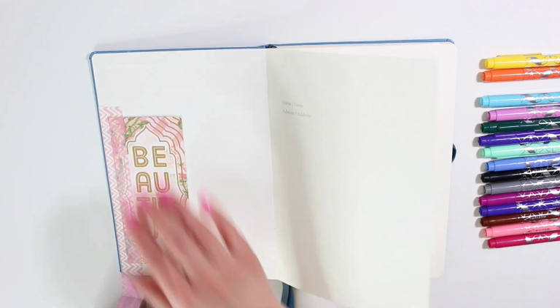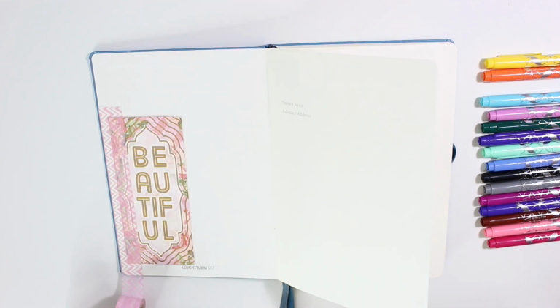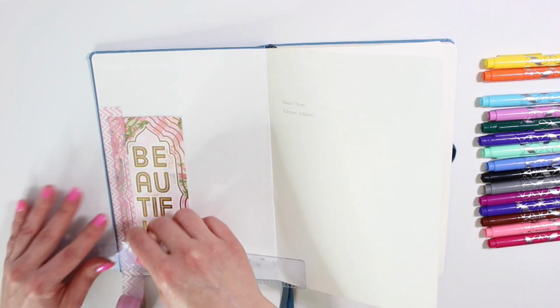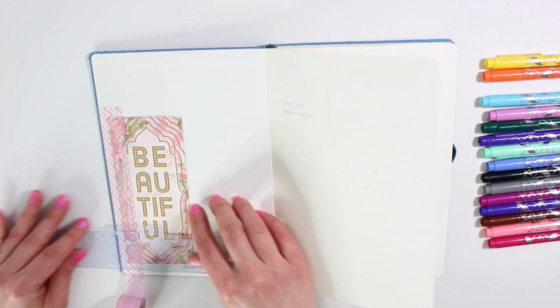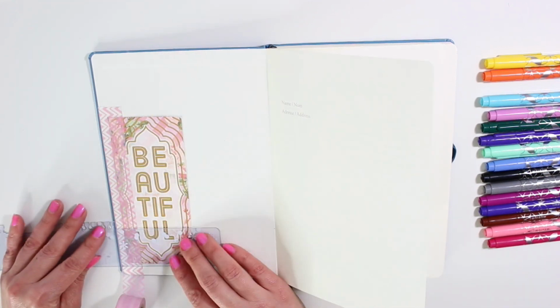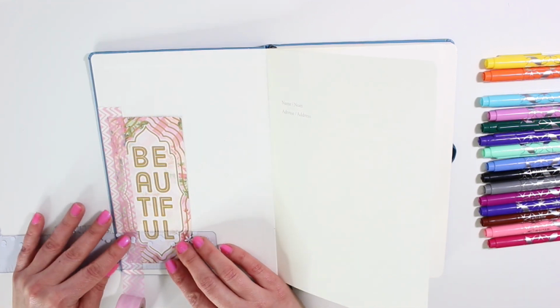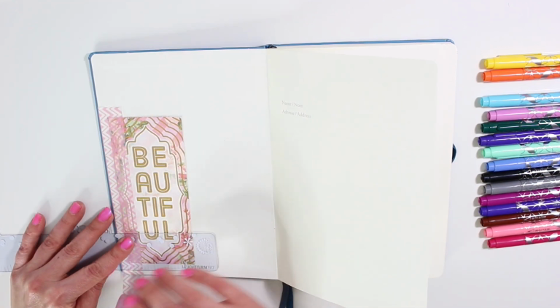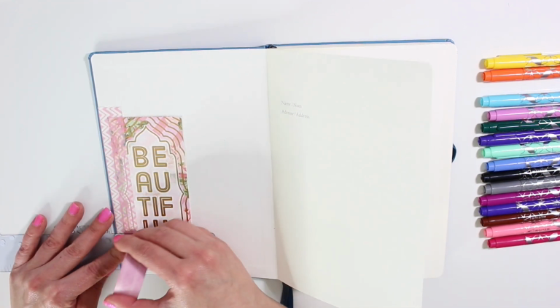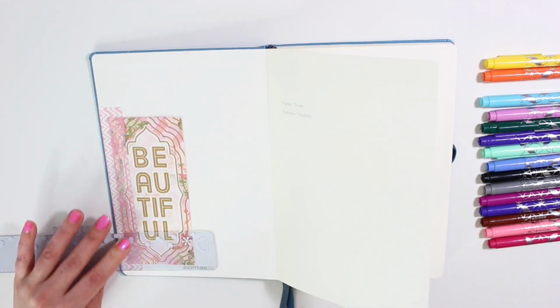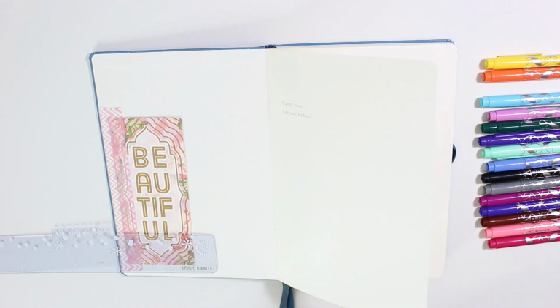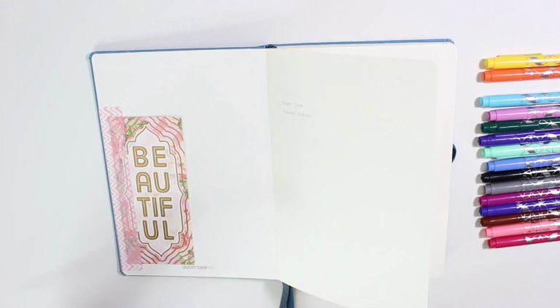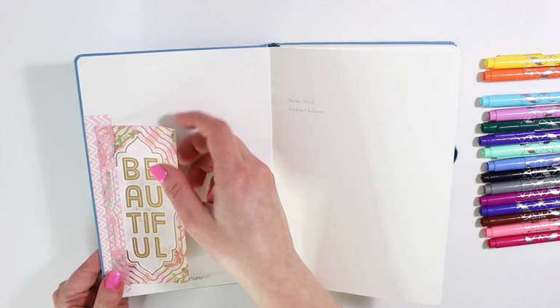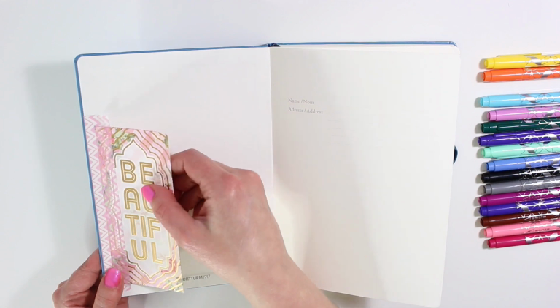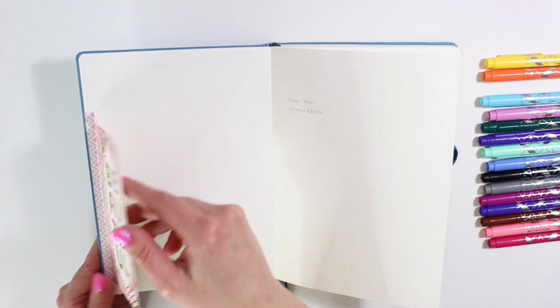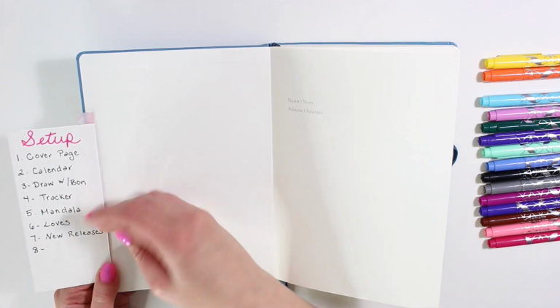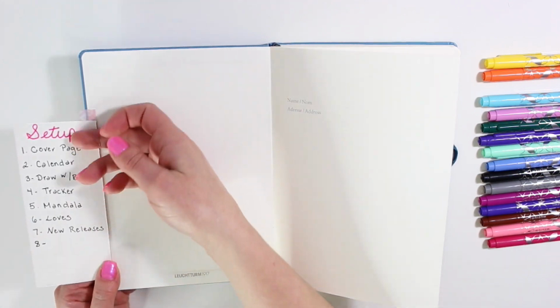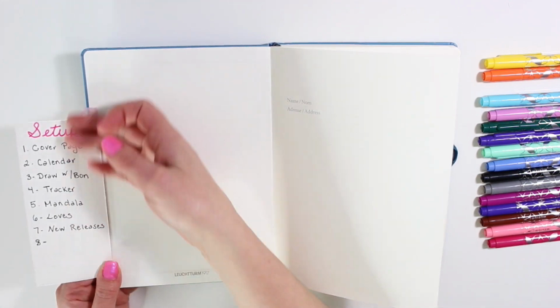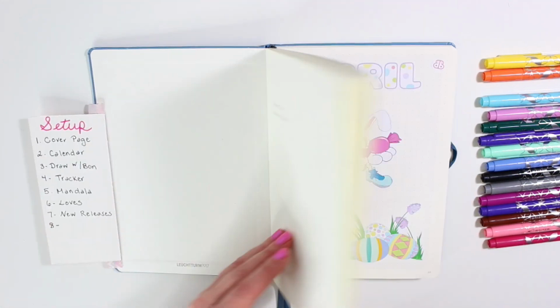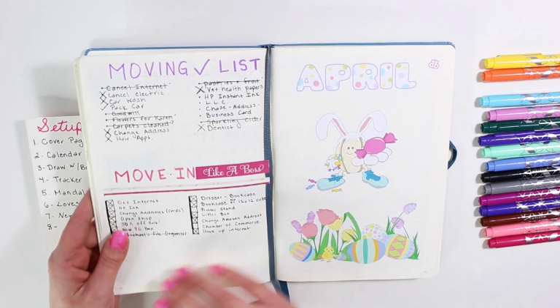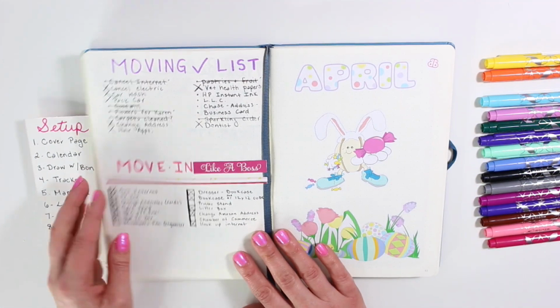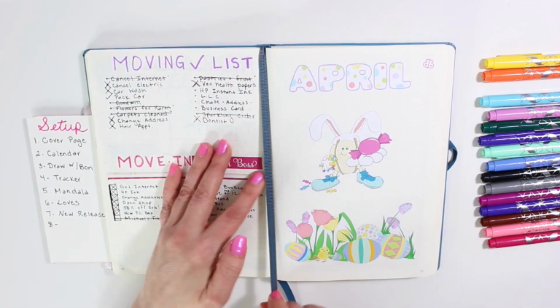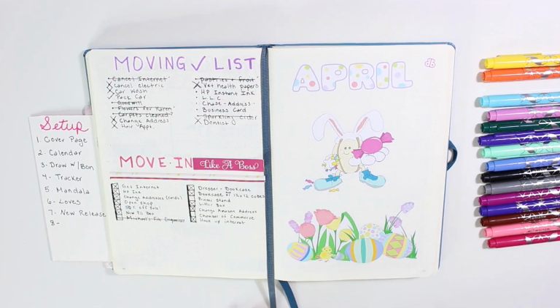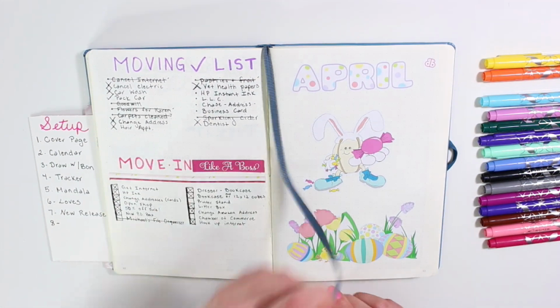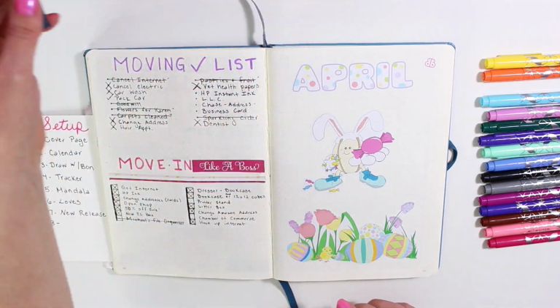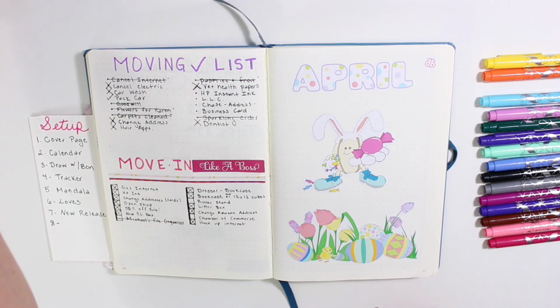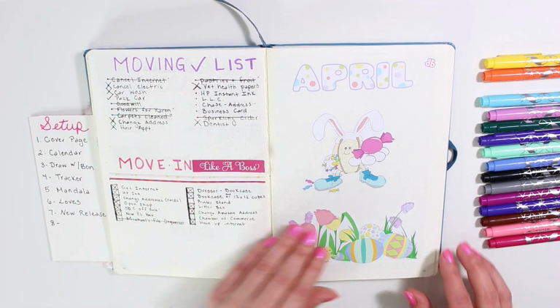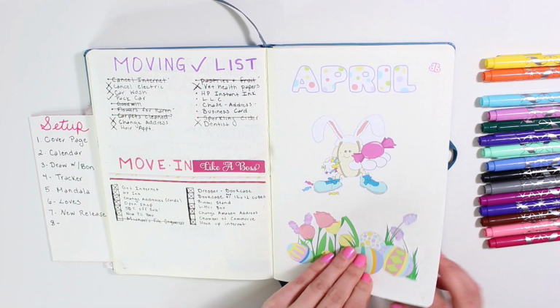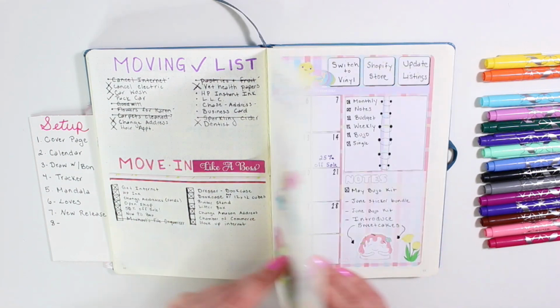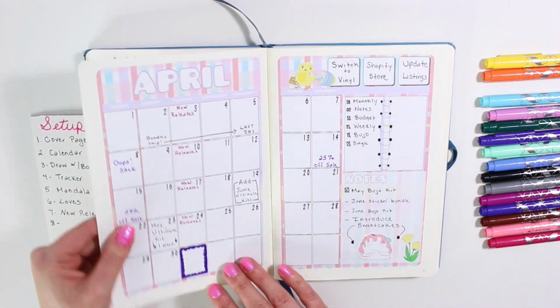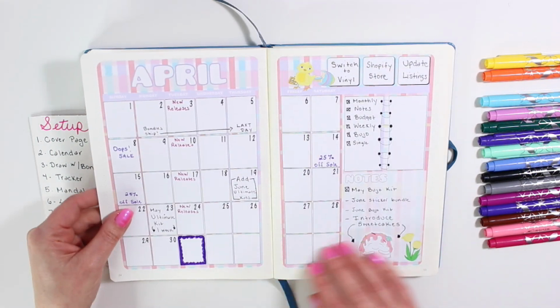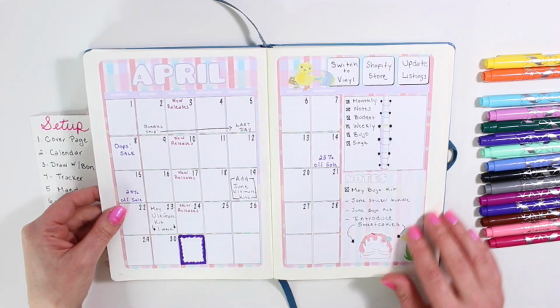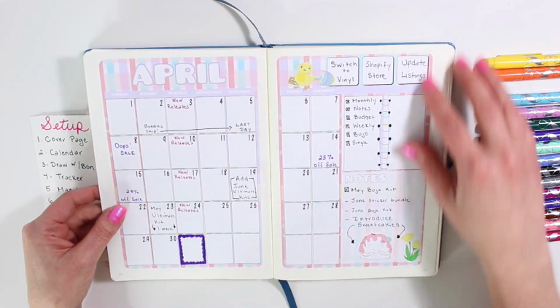I'm going to go ahead and put this down with a strip of washi. This is removable so it doesn't hurt the bullet journal at all. Every month I have been doing this and I don't see any flaws.